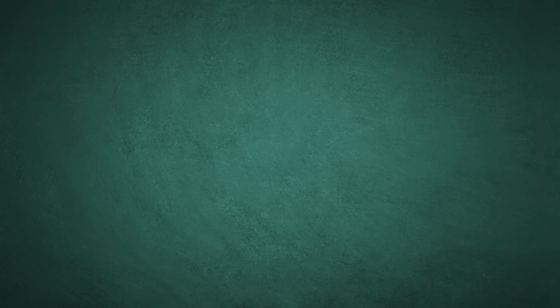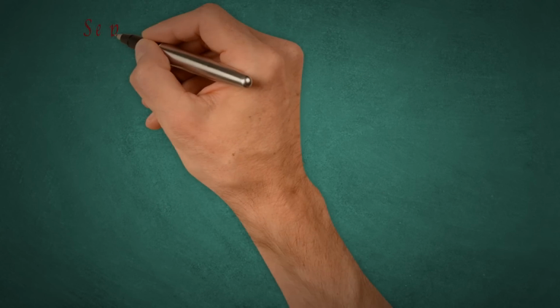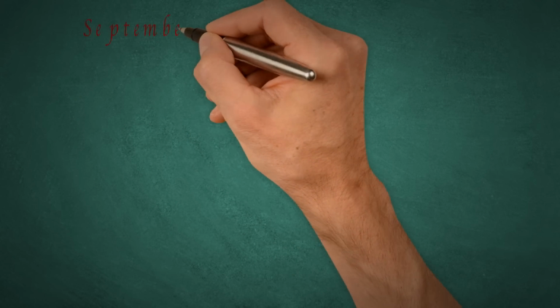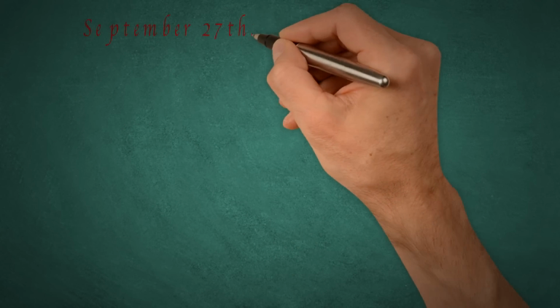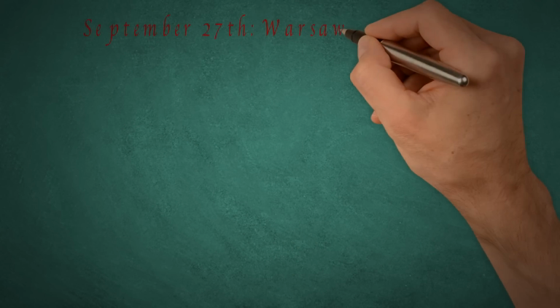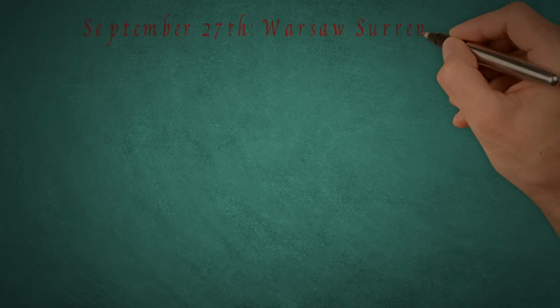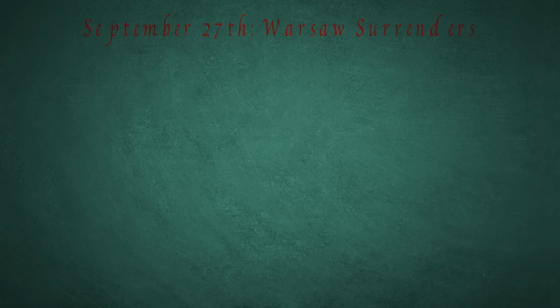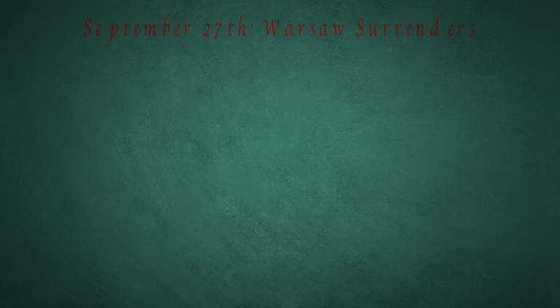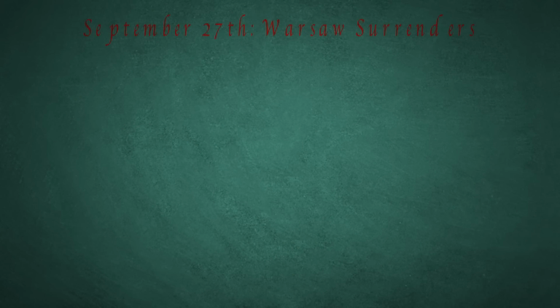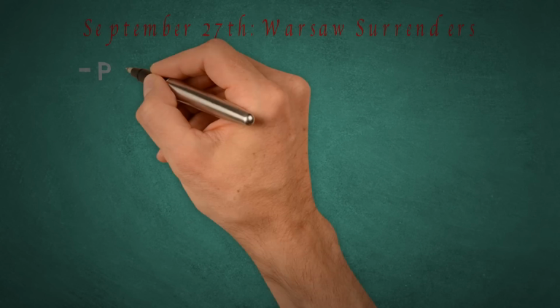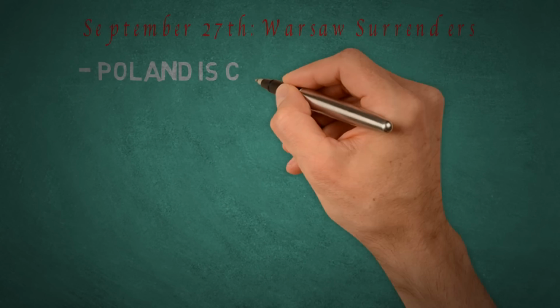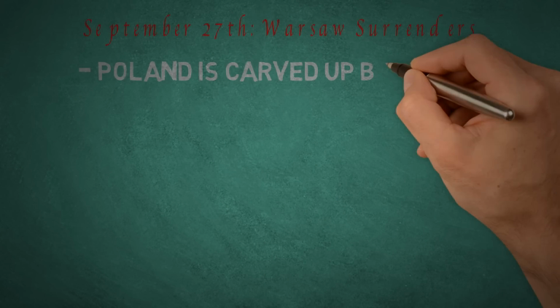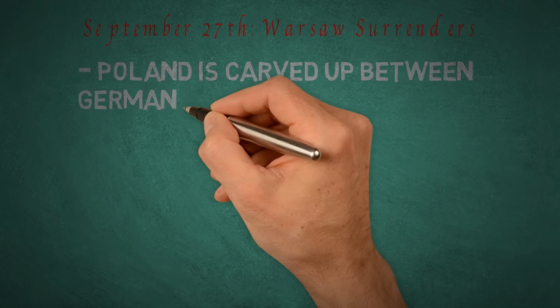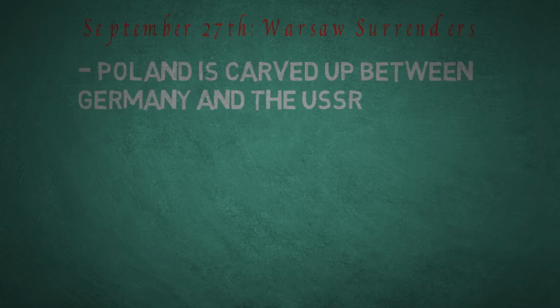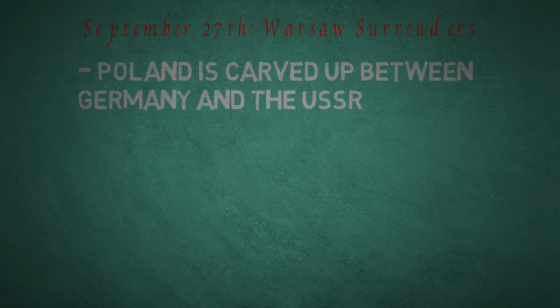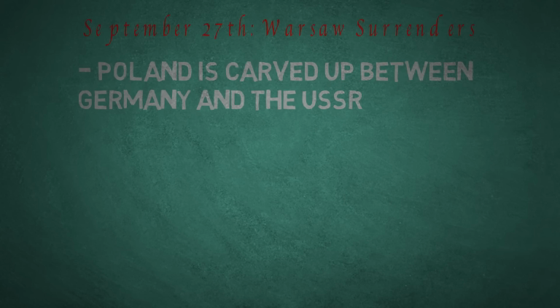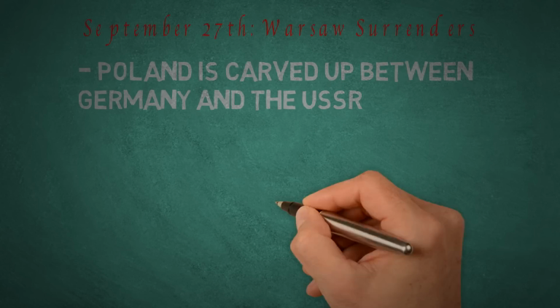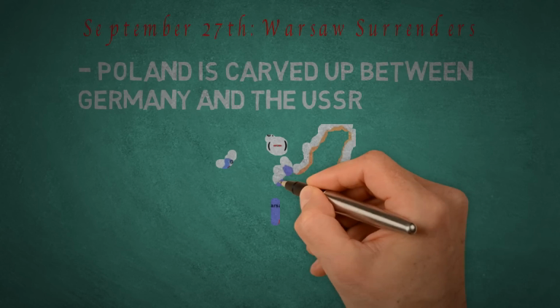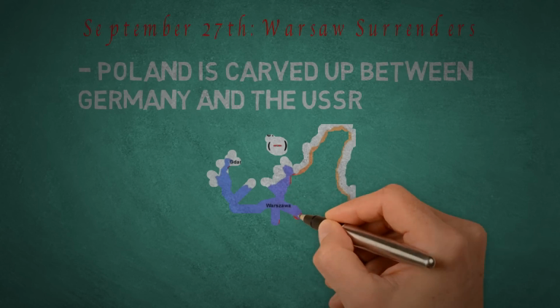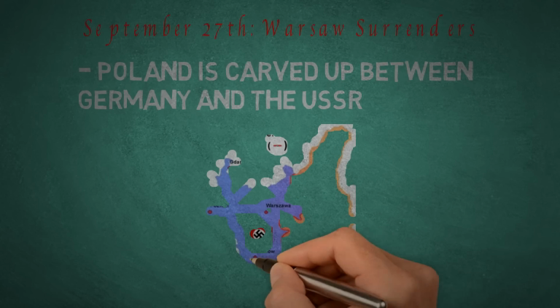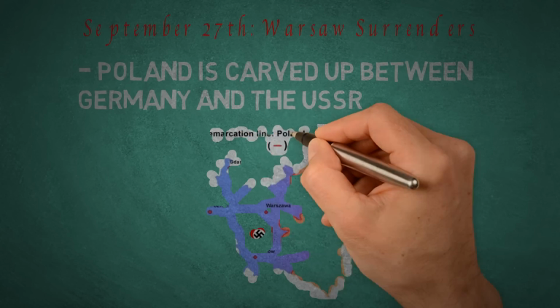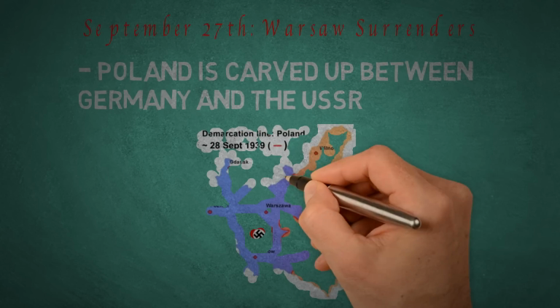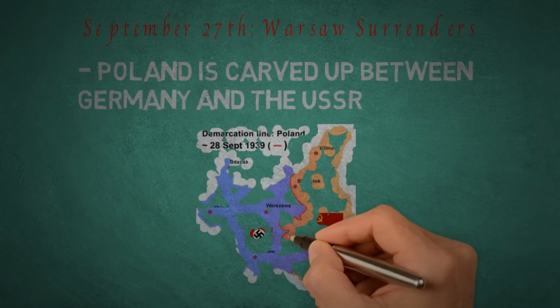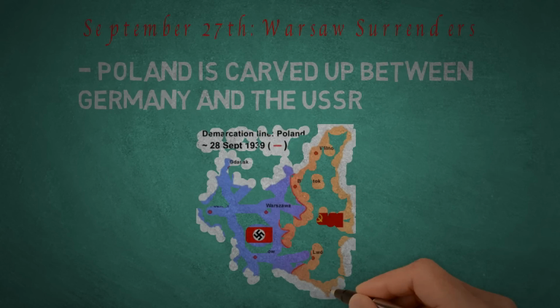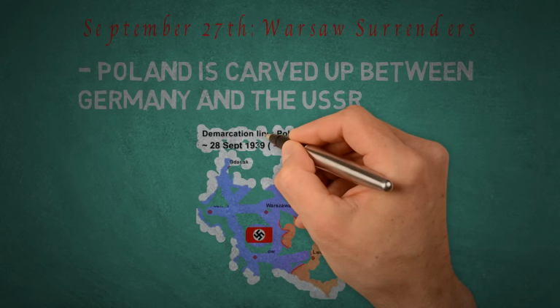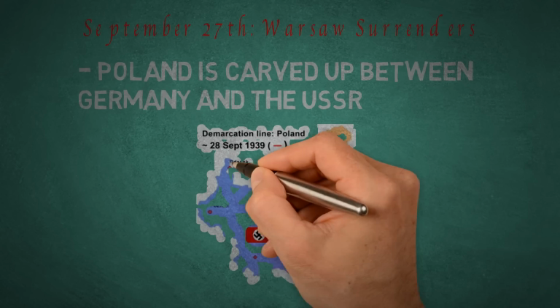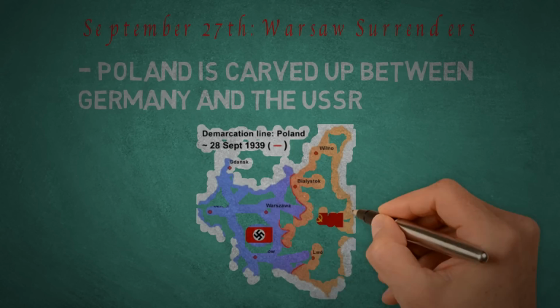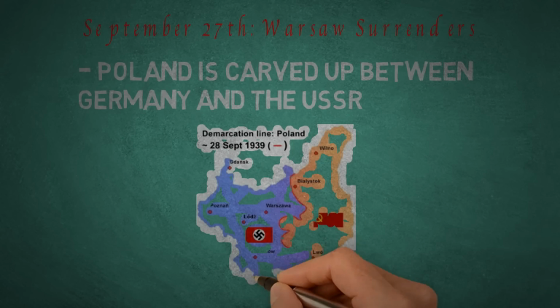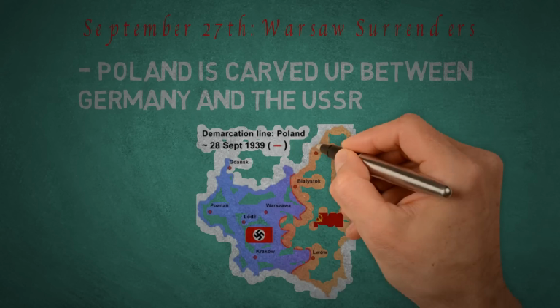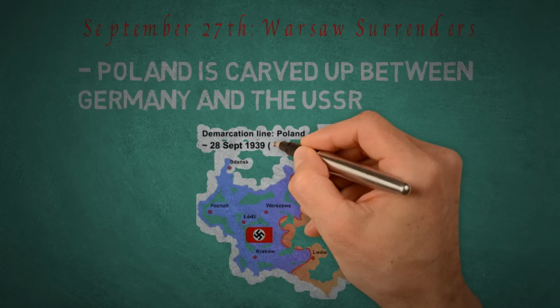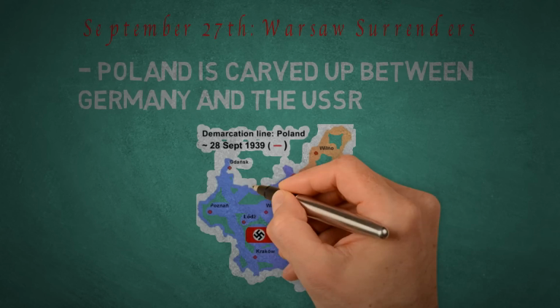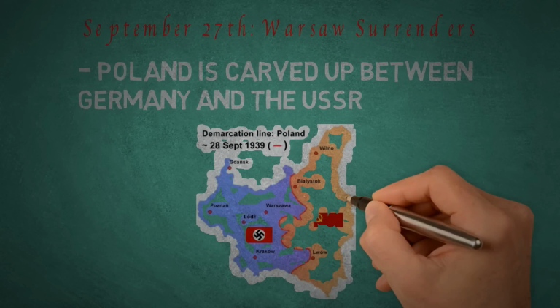Finally, on September 27th, Warsaw surrendered, and the country was carved up between Germany and the USSR. The Soviets annexed a little over half of the country to the east, and Germany took the rest, including Warsaw.